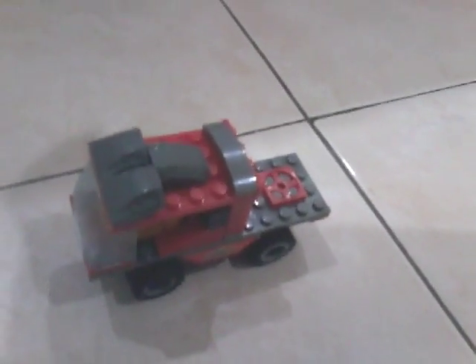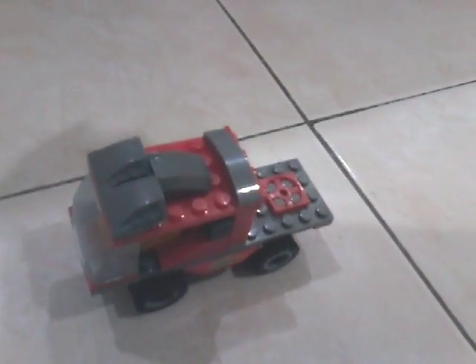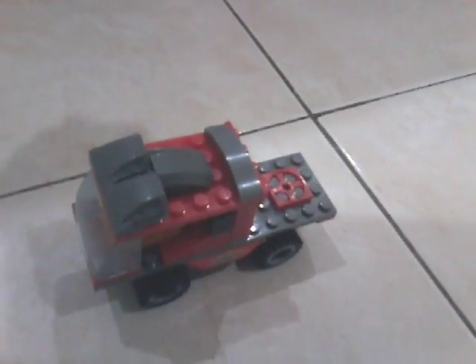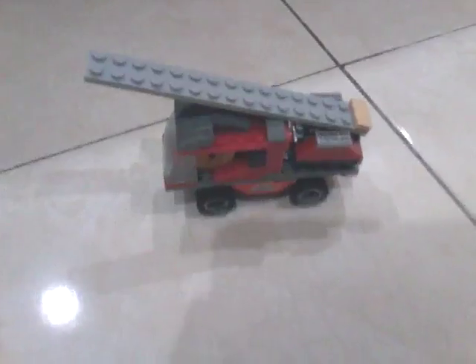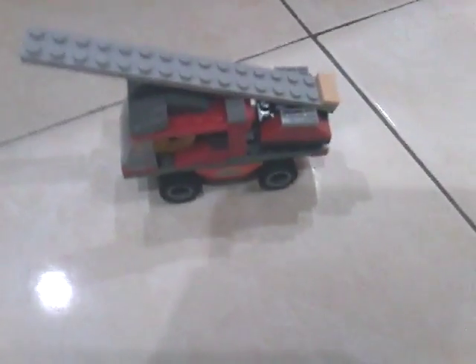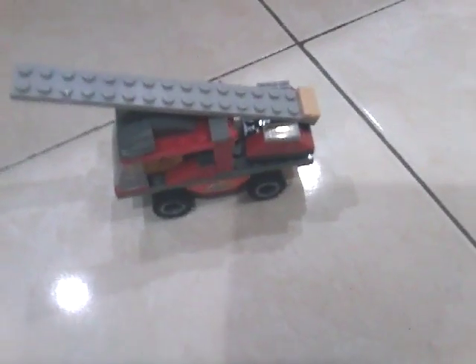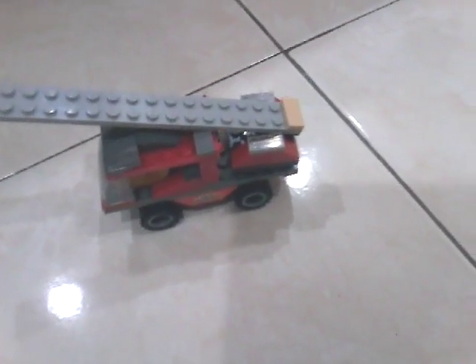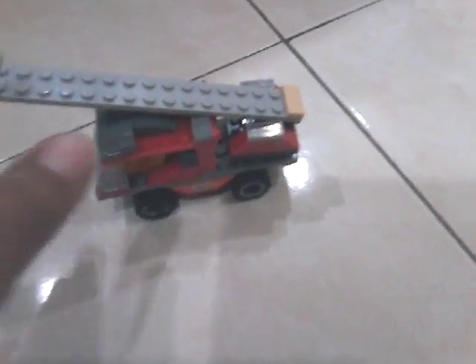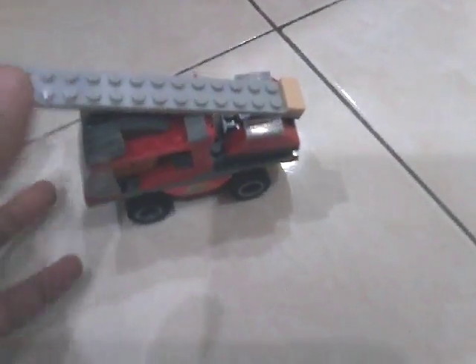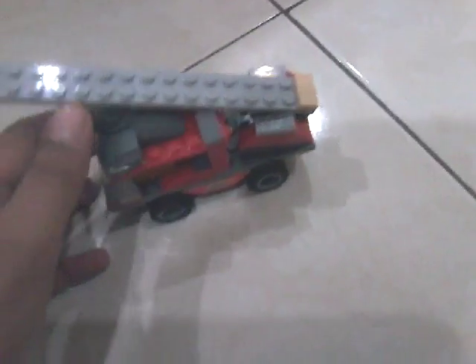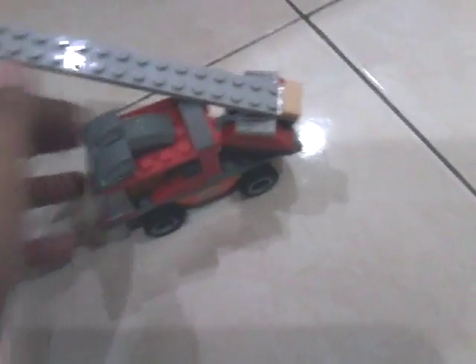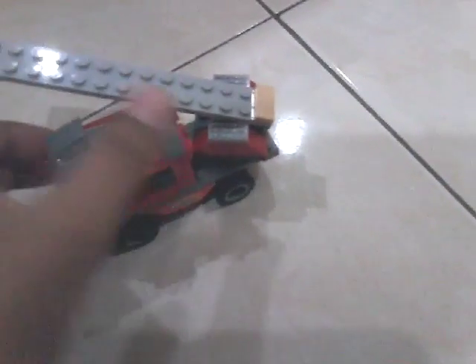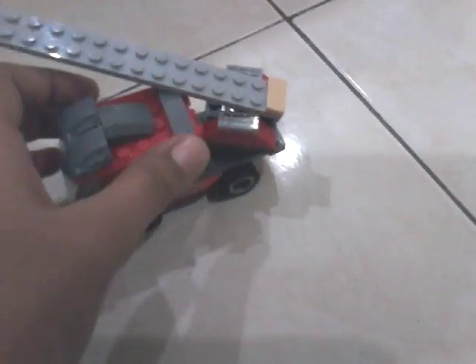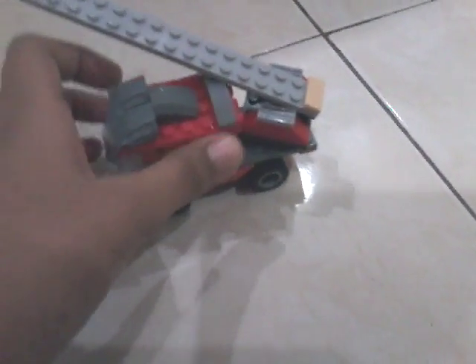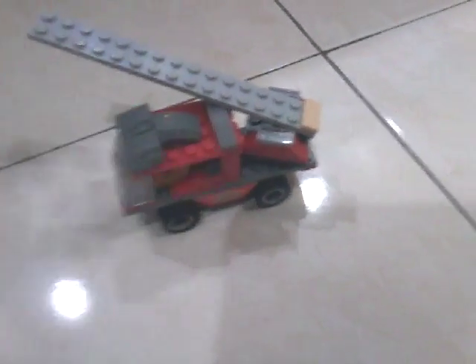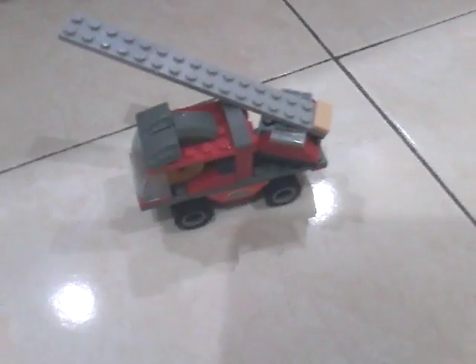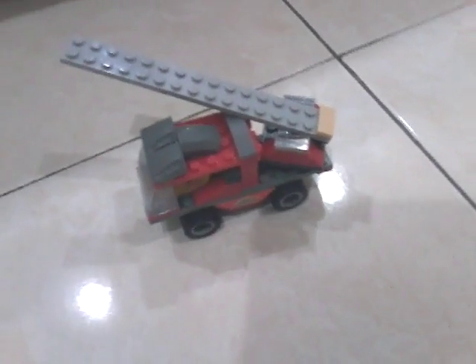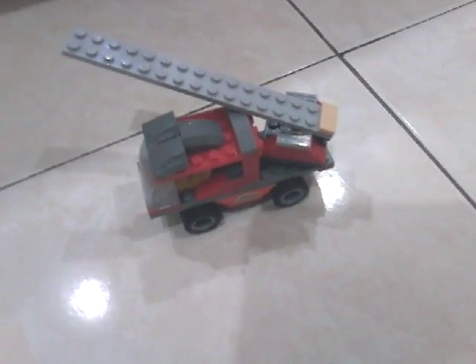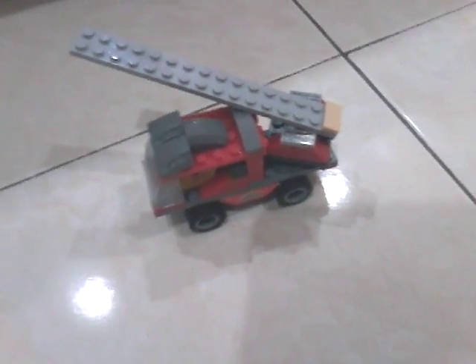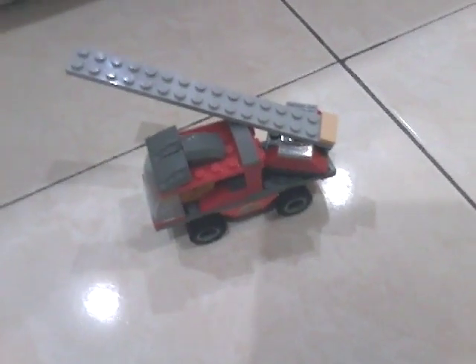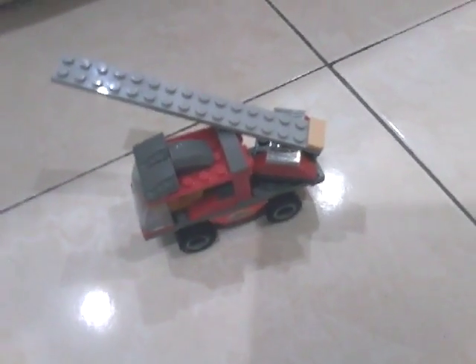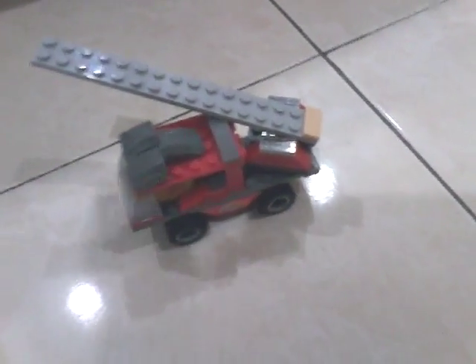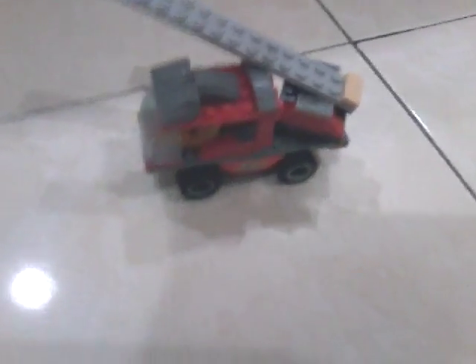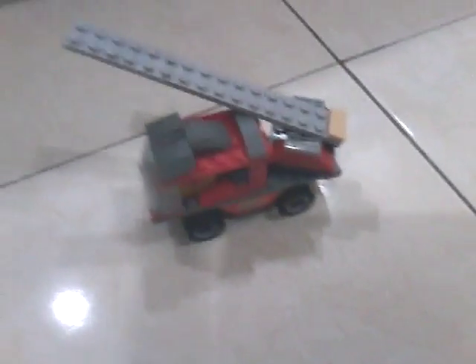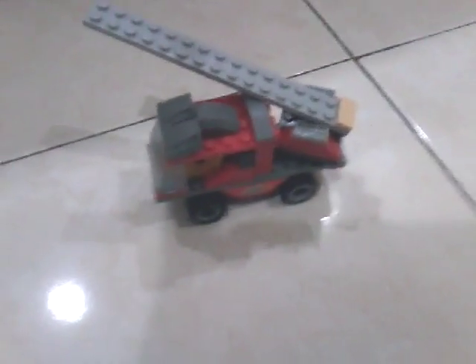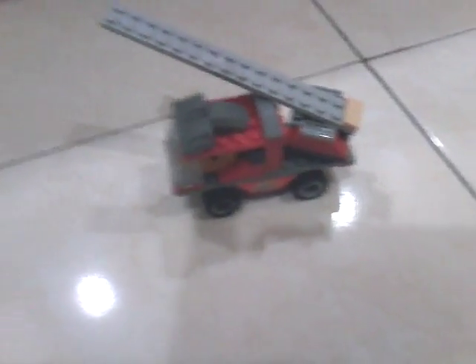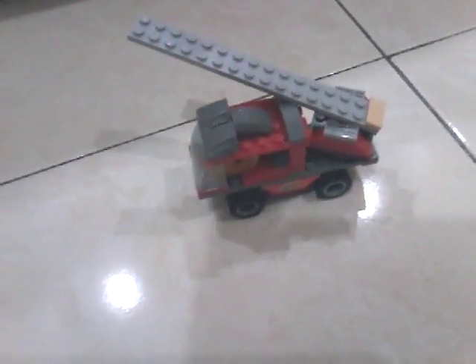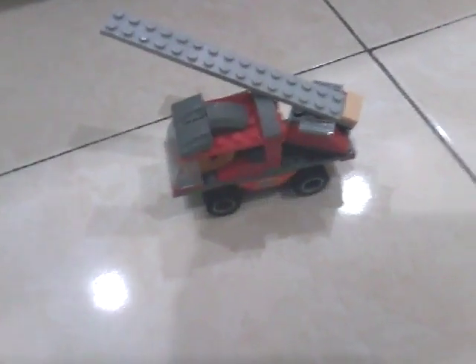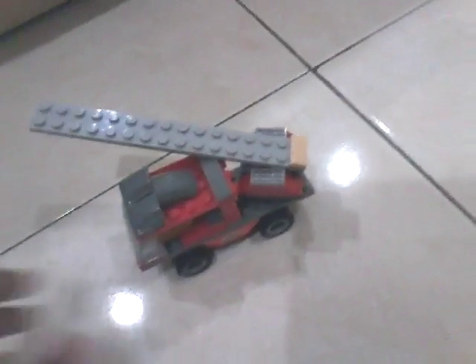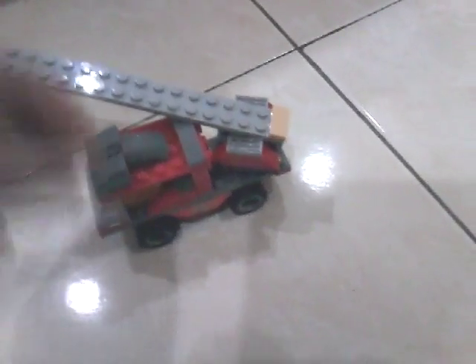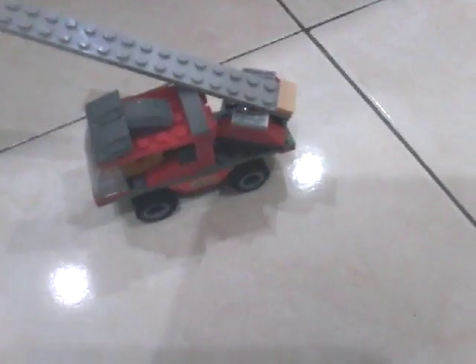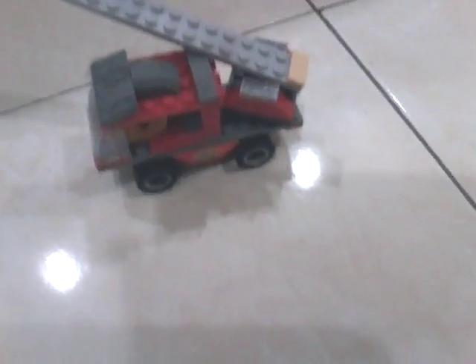Okay guys, I'm back. This fire truck will be able to save kitties — like a cat in a tree, a dog, a snake, whatever you need!